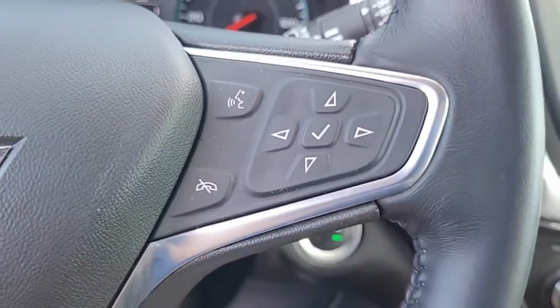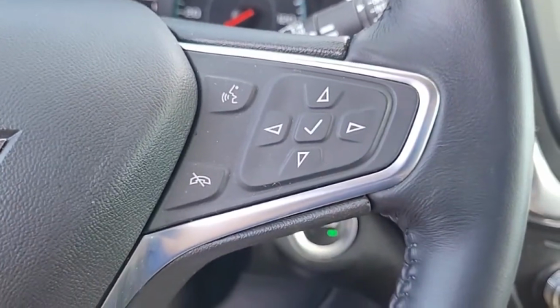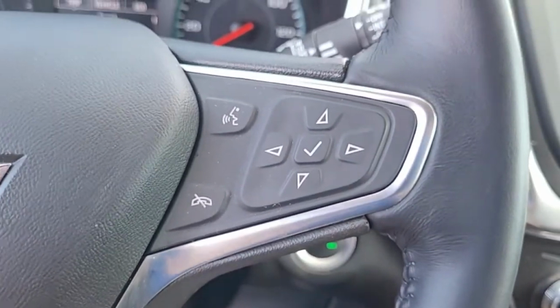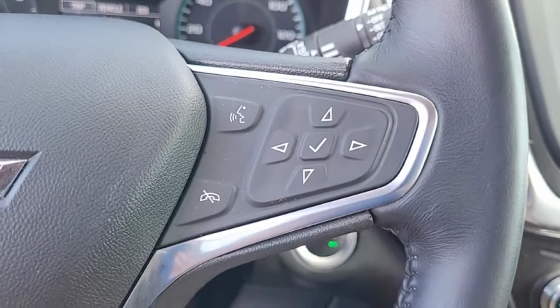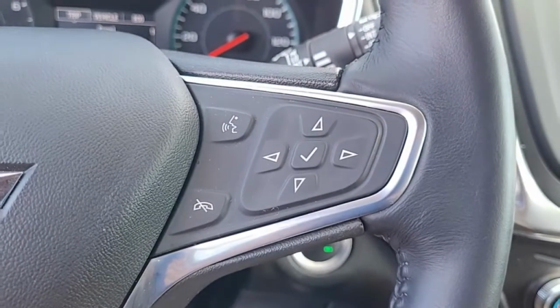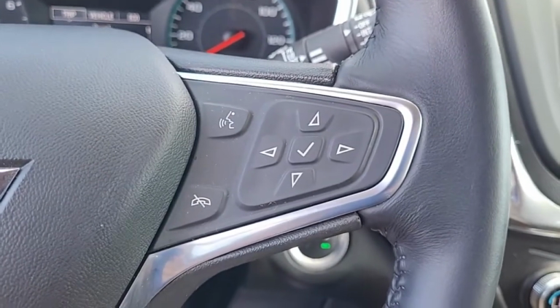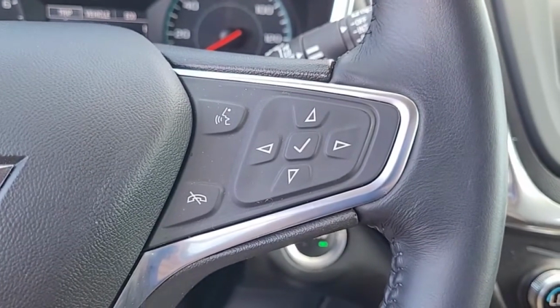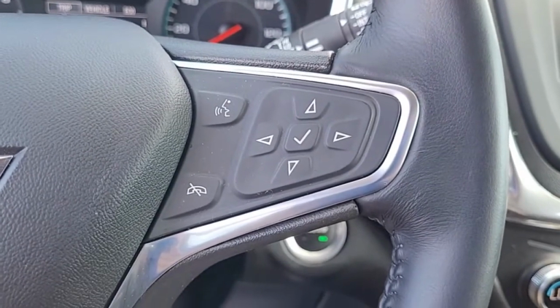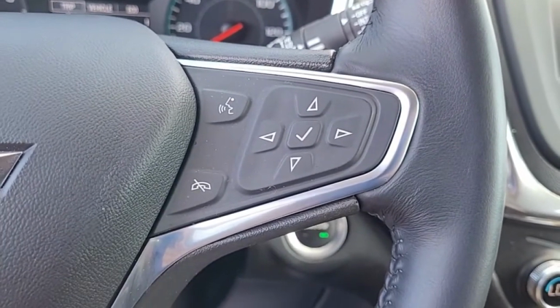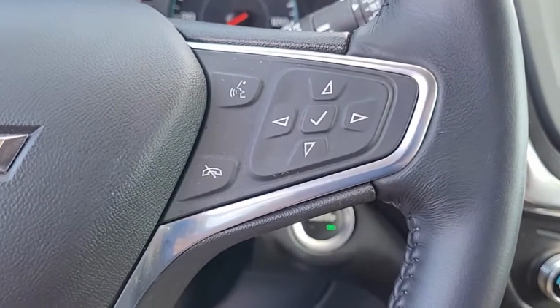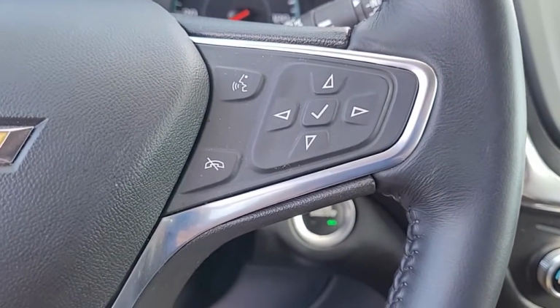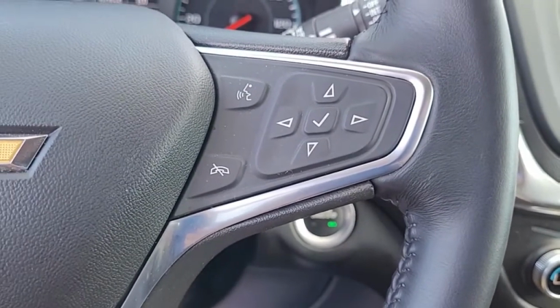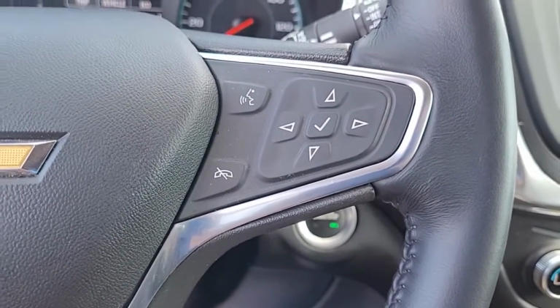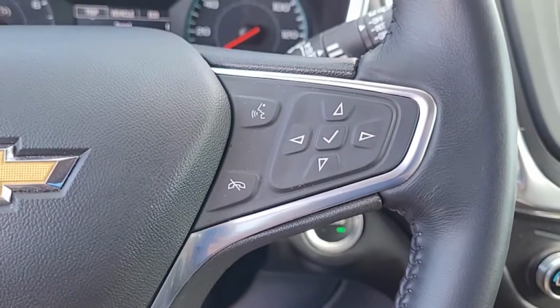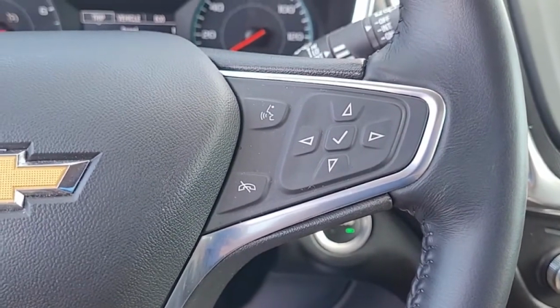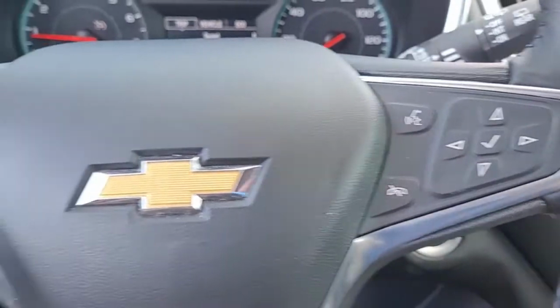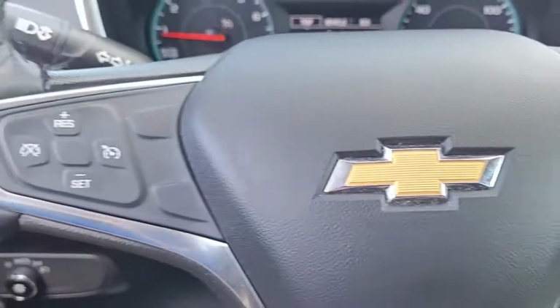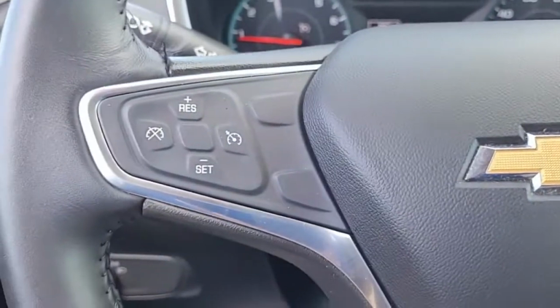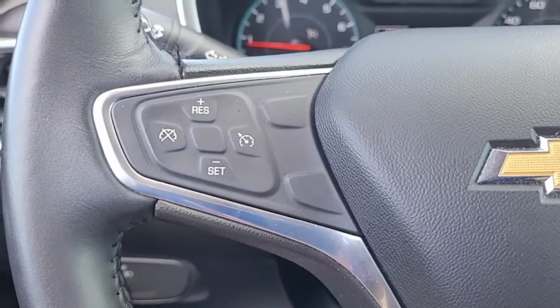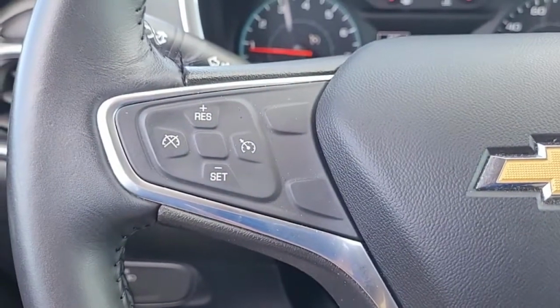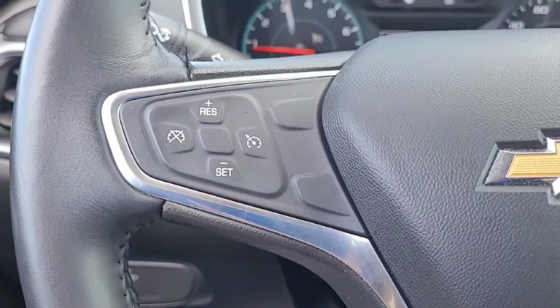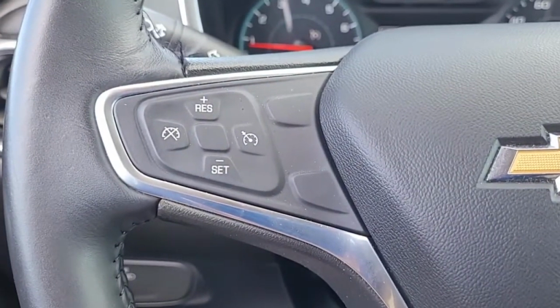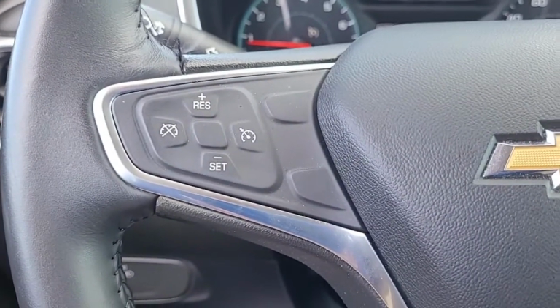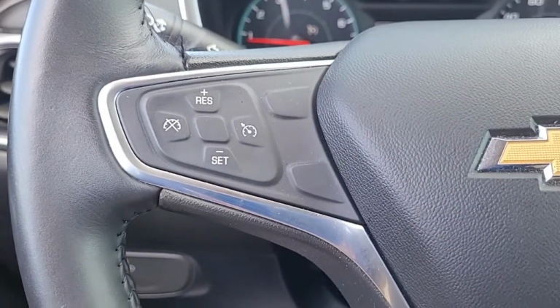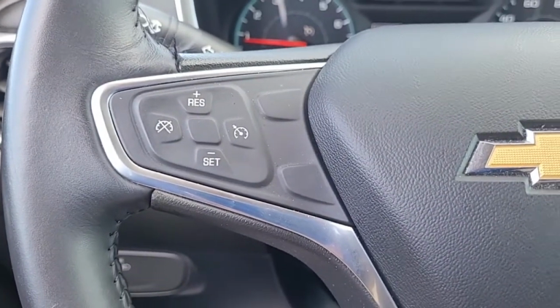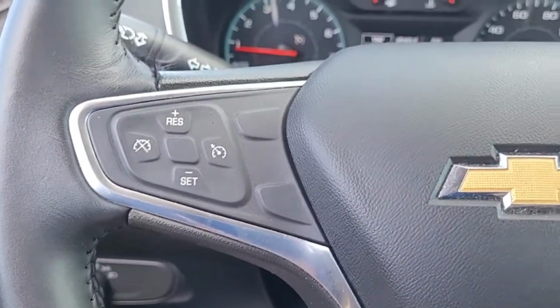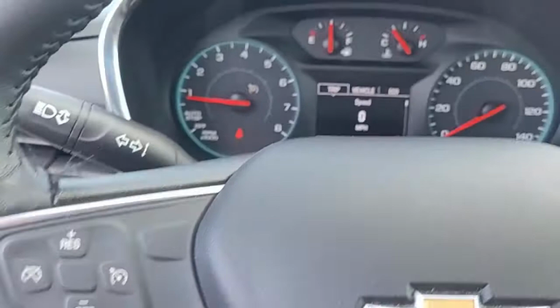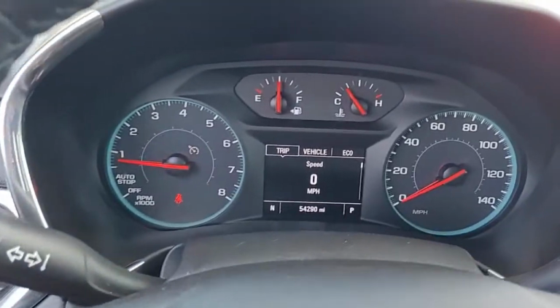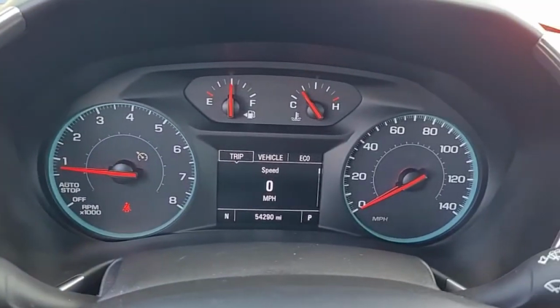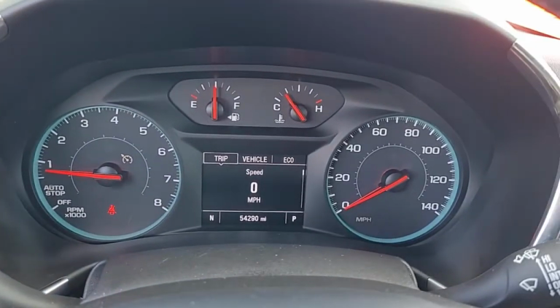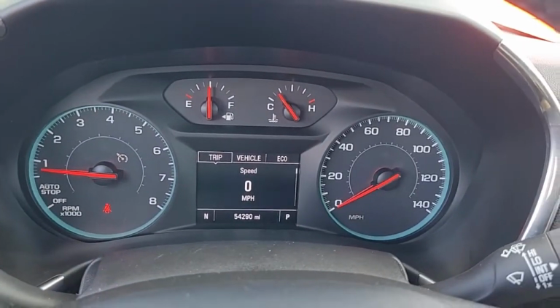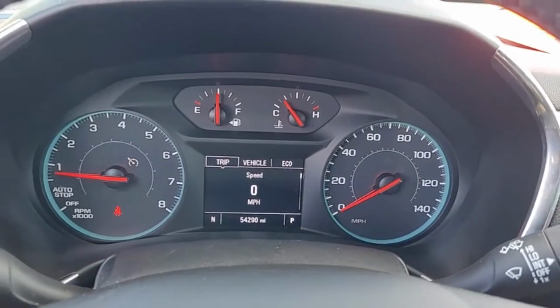Just wanted to give you an opportunity there real quick to hear the quality of the stereo sound. Coming to the steering wheel you can see you have Bluetooth connectivity and cruise control, both conveniently and safely set up in the steering wheel to help you keep your hands on the wheel at all times.